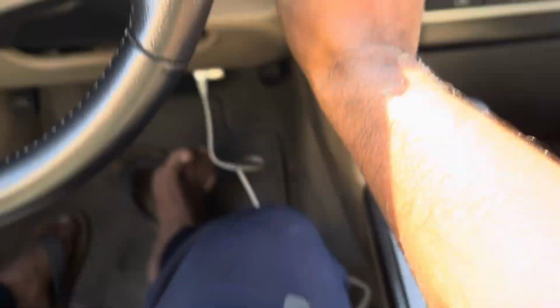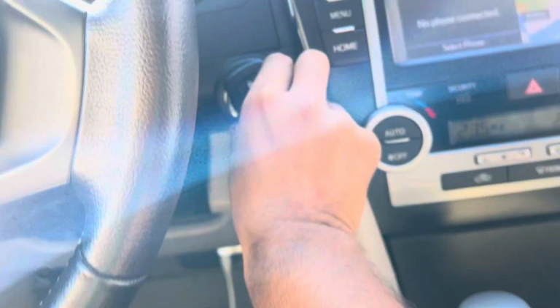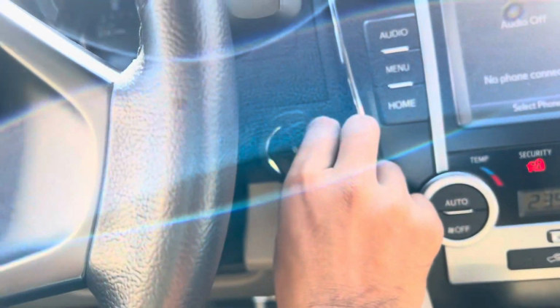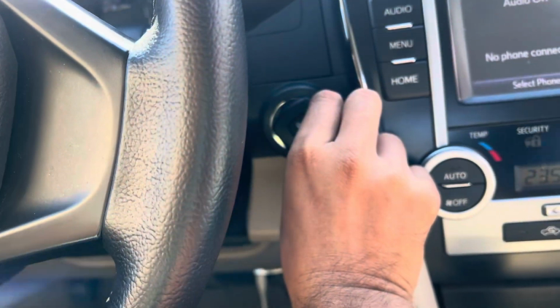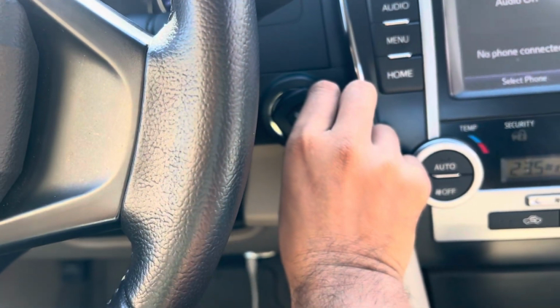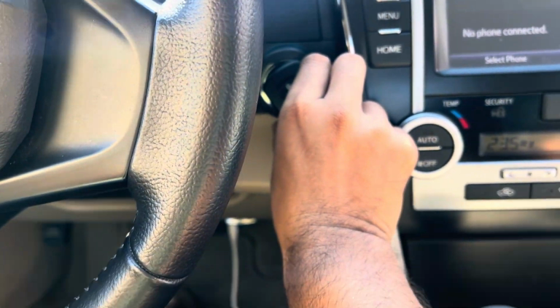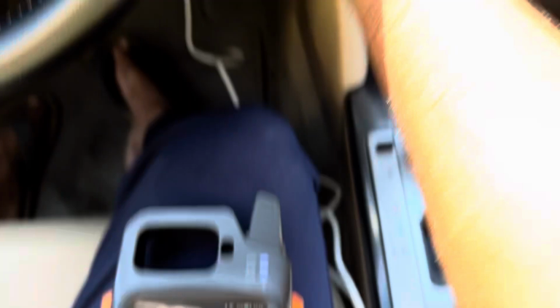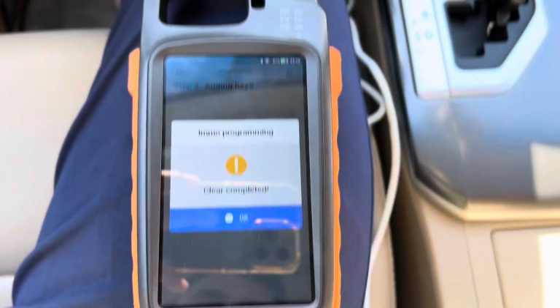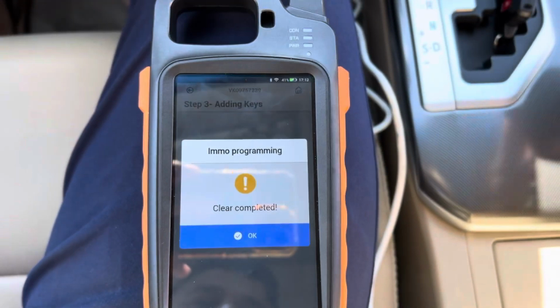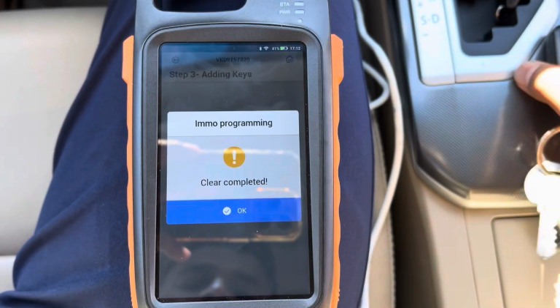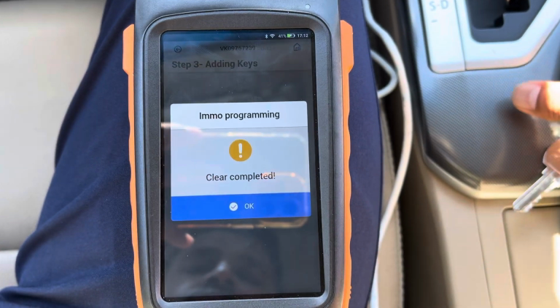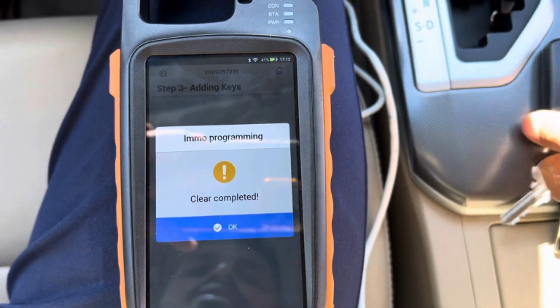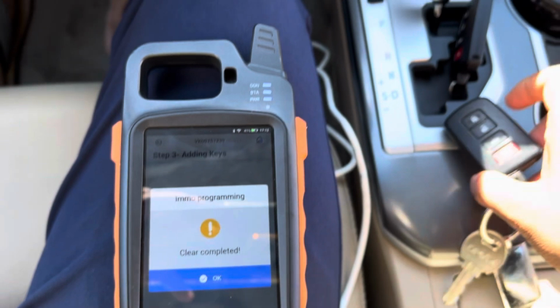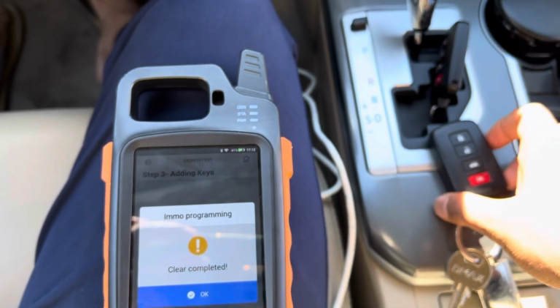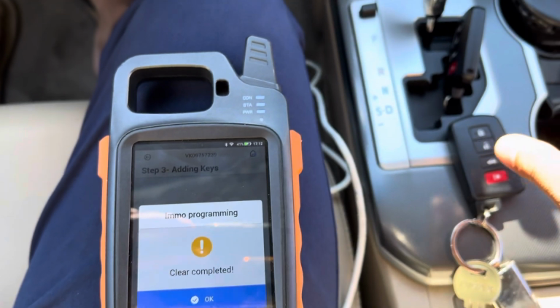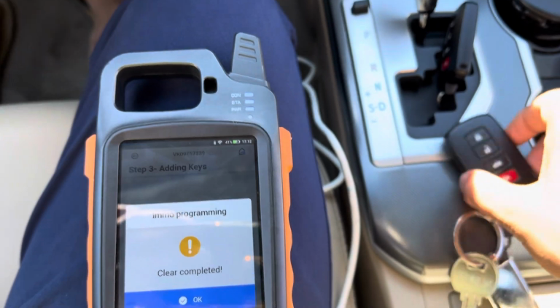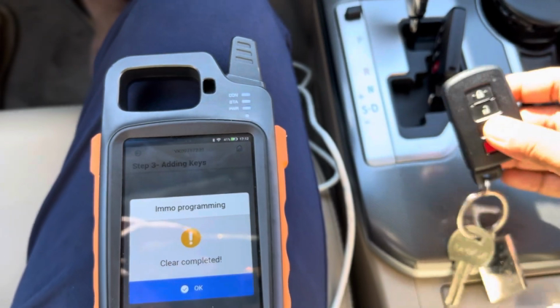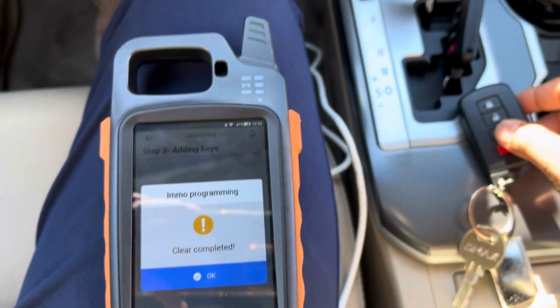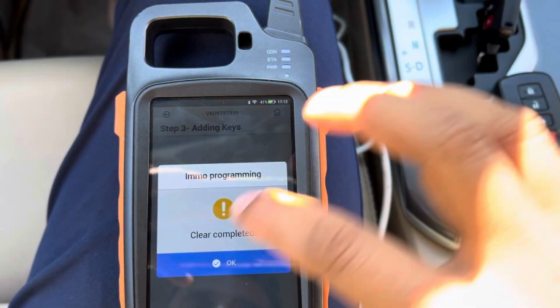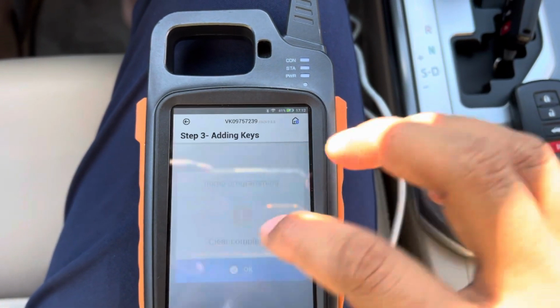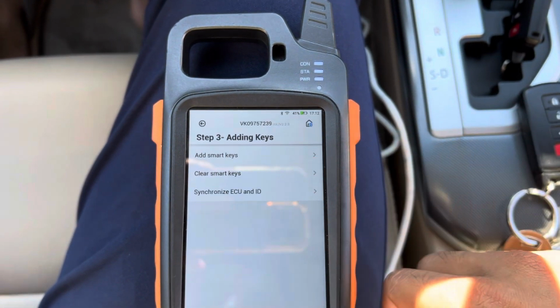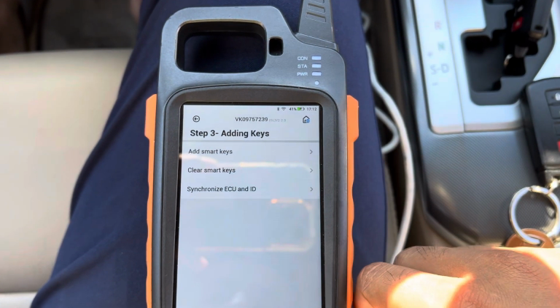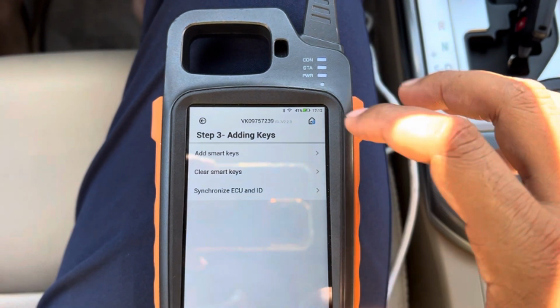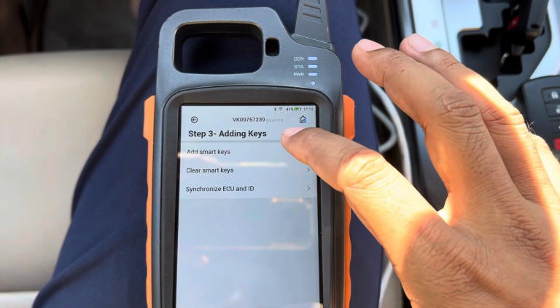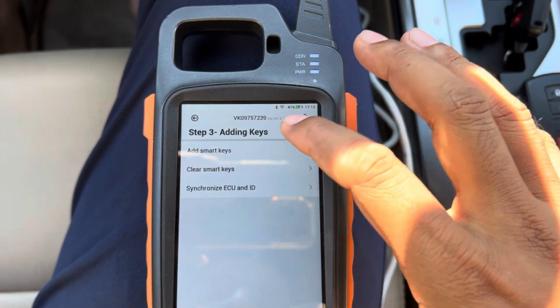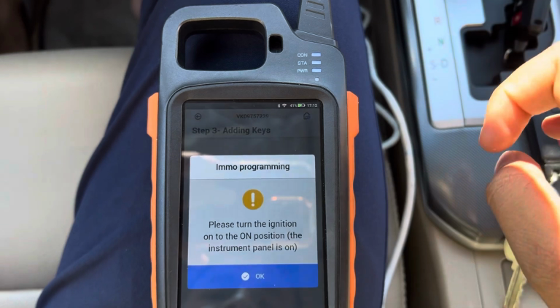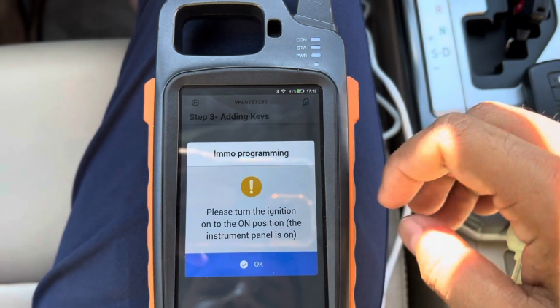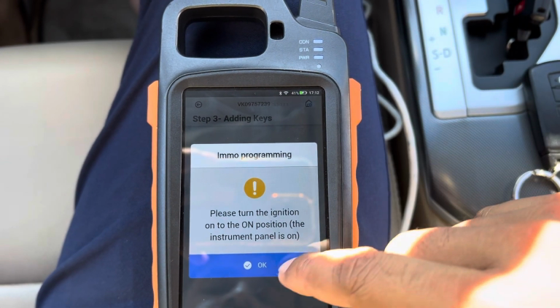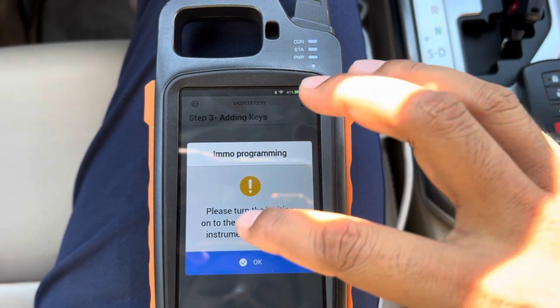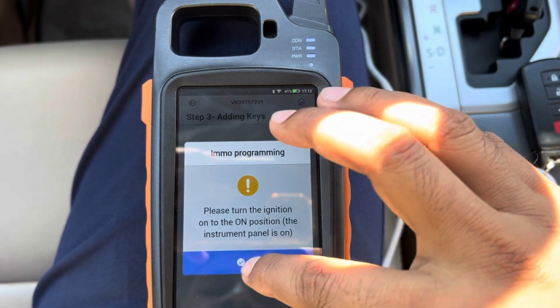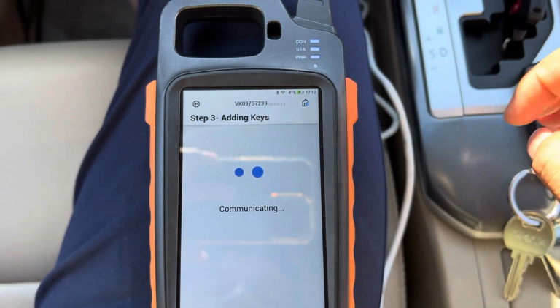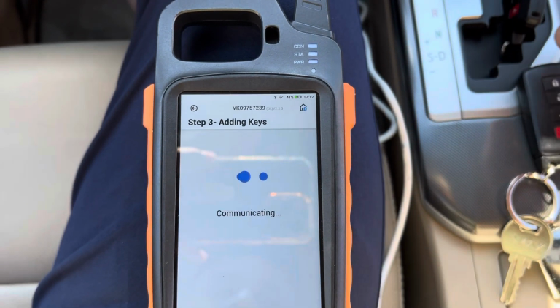It's going to clean all the other keys. Now we have only one working key. Press OK. Now we are going to add the key — switch ignition on, then press OK.